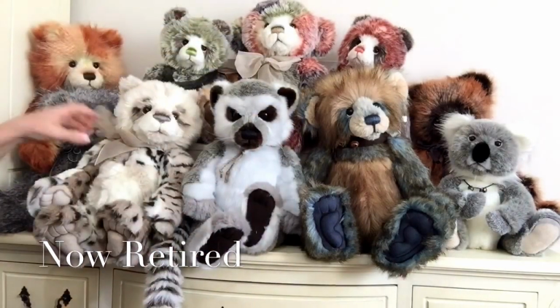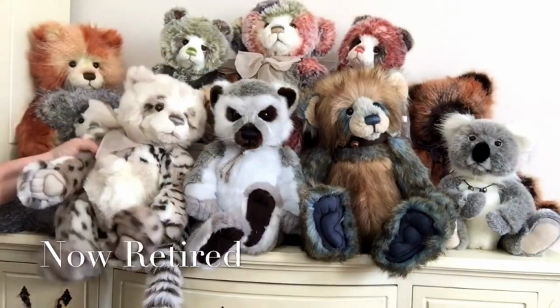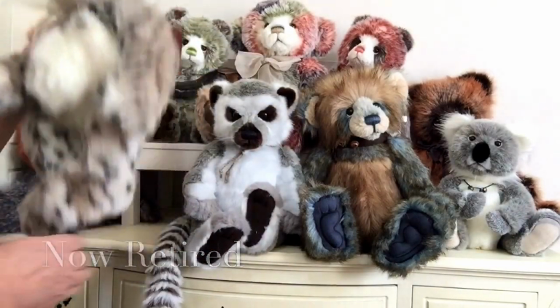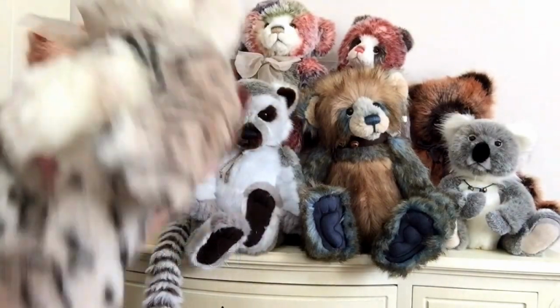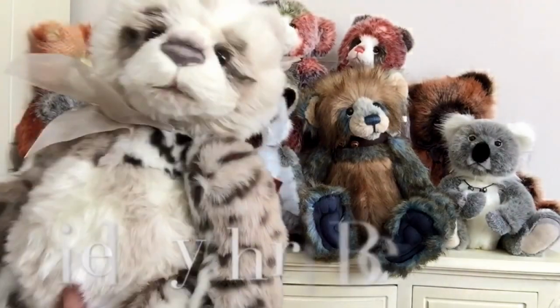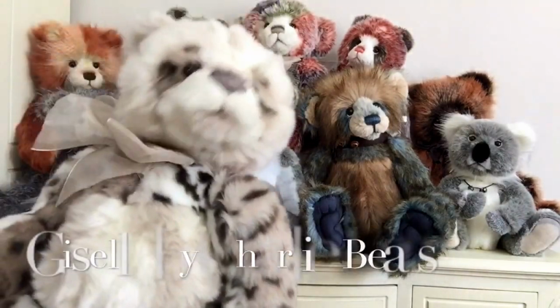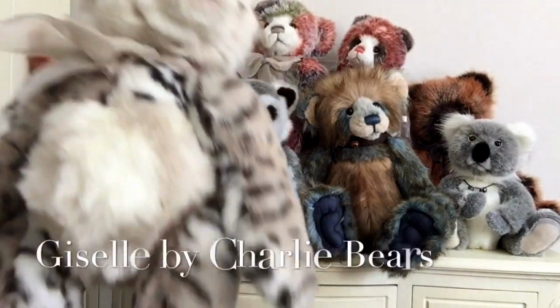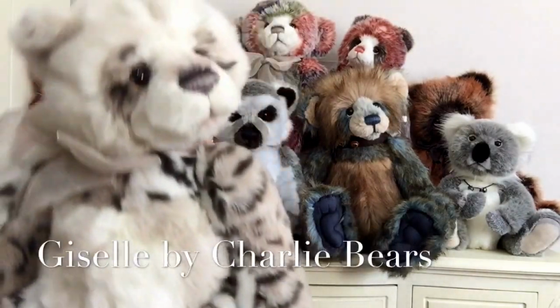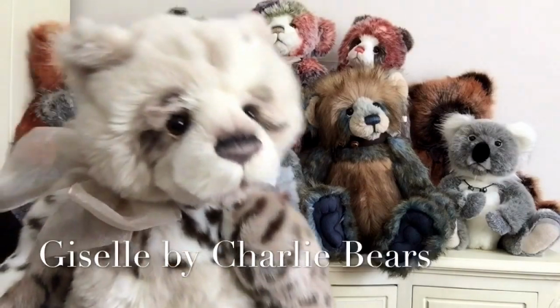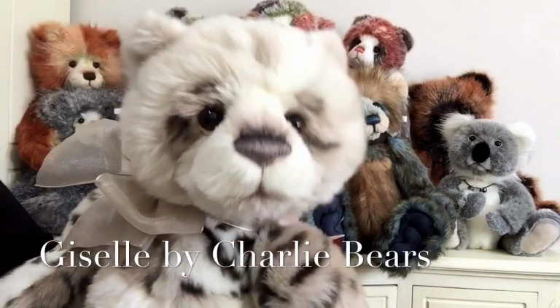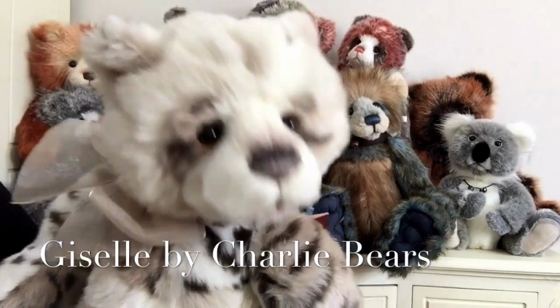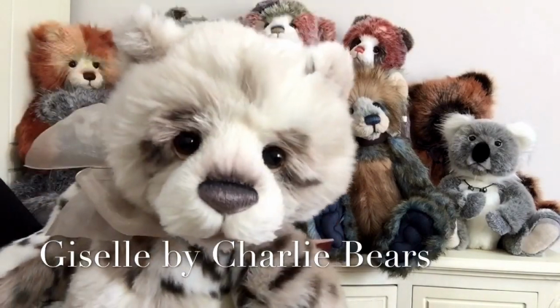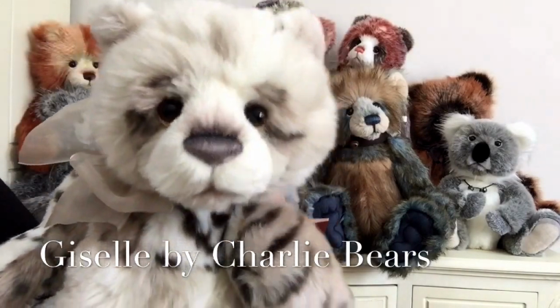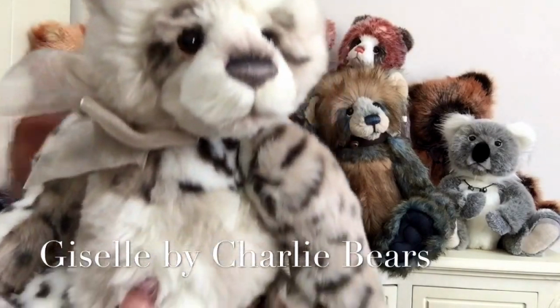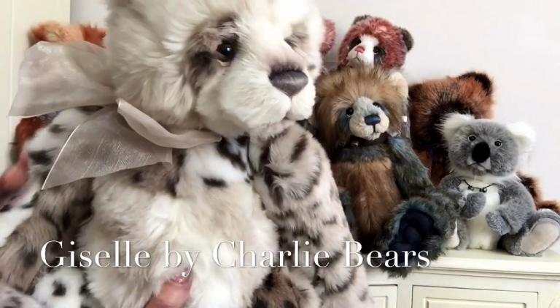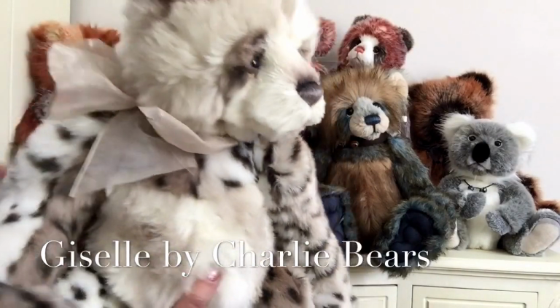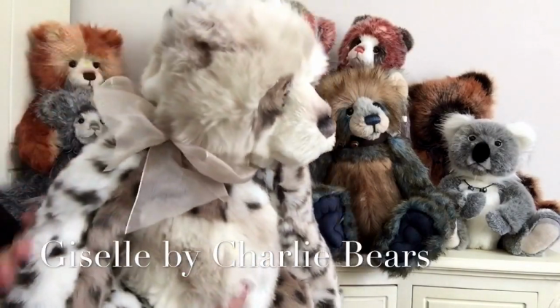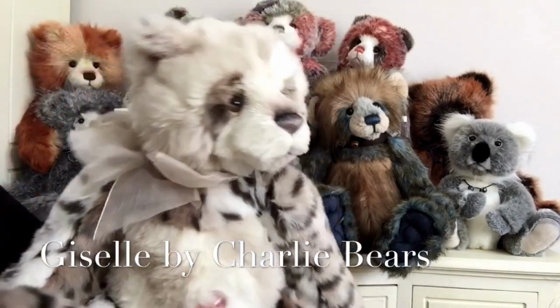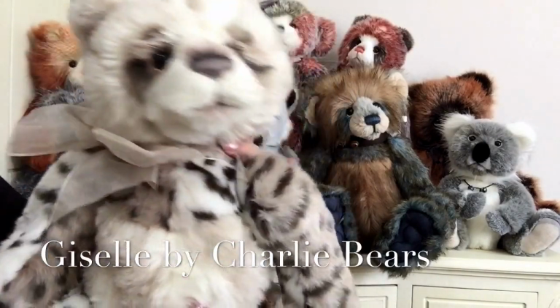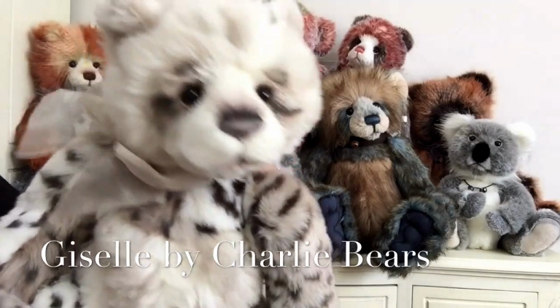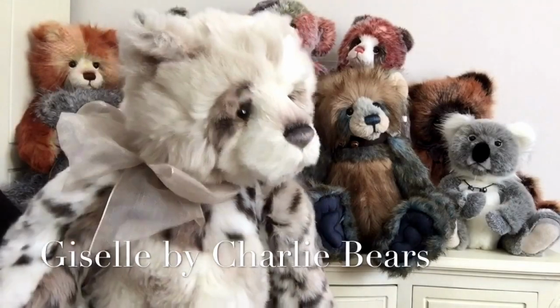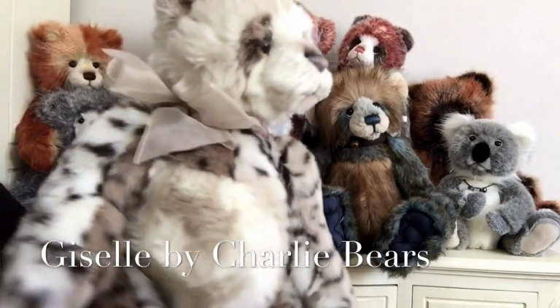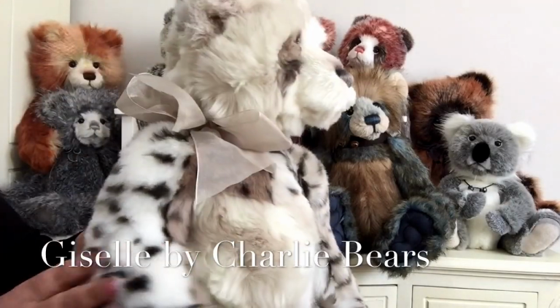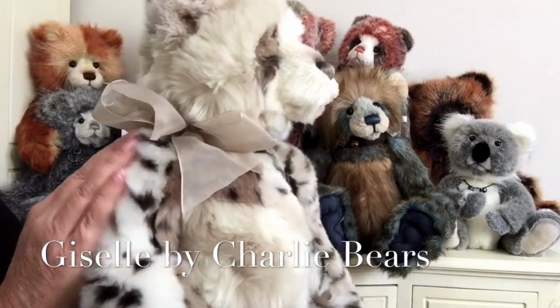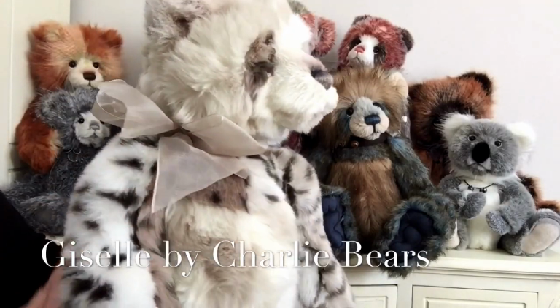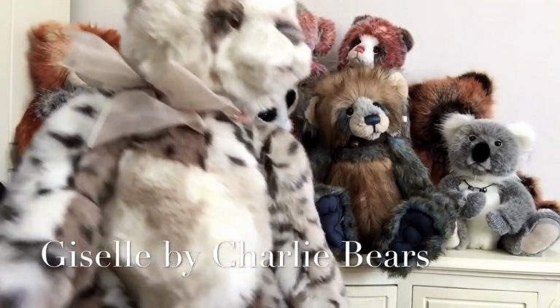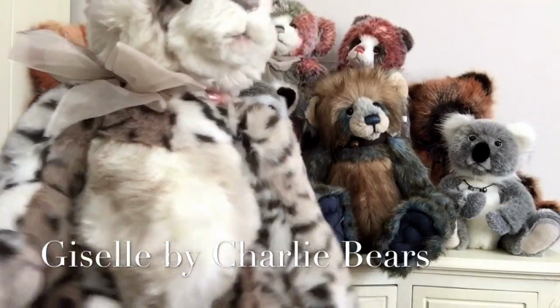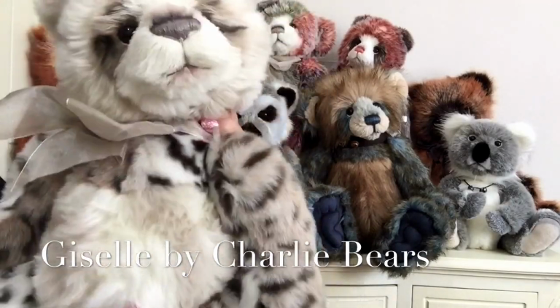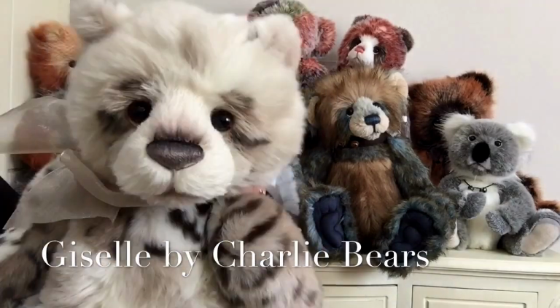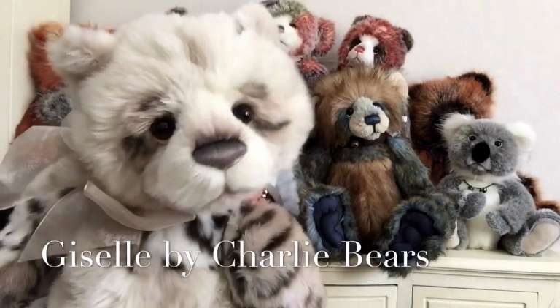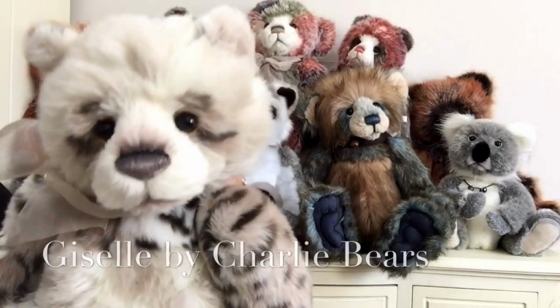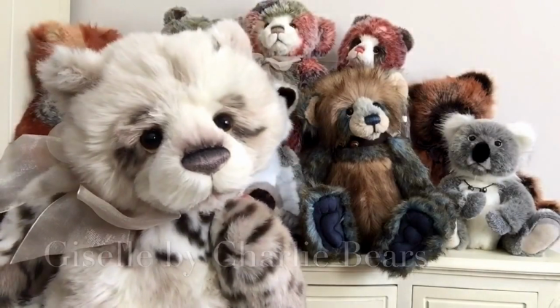I've also got another little girl here and this one is Gazelle. She's made of this lovely animal print in a super soft cream and beige tones and different browns — and that's Gazelle.